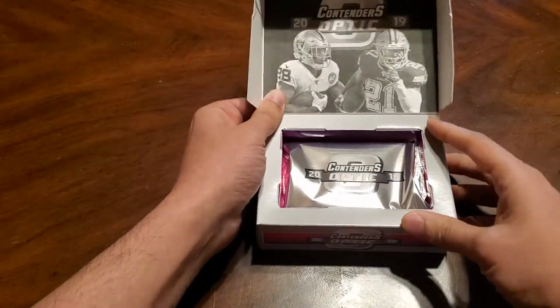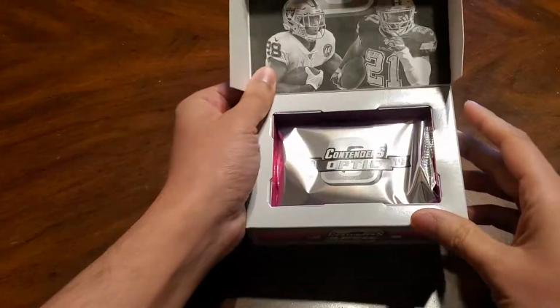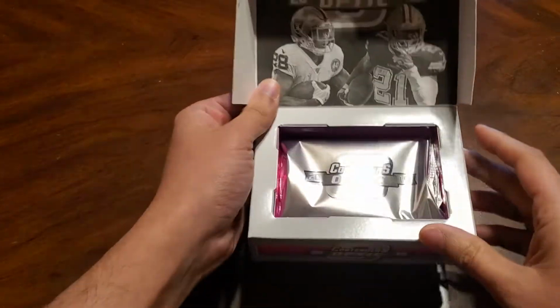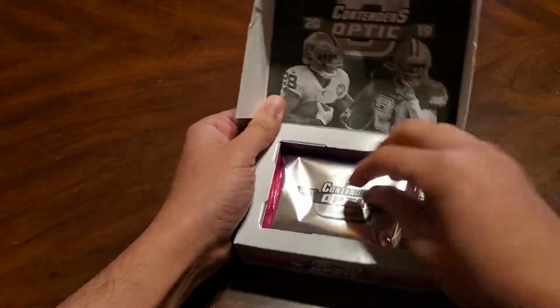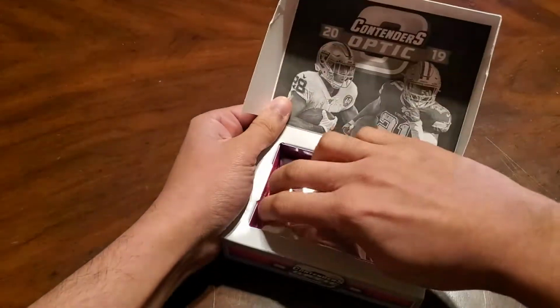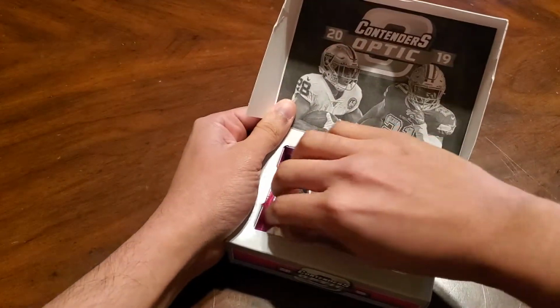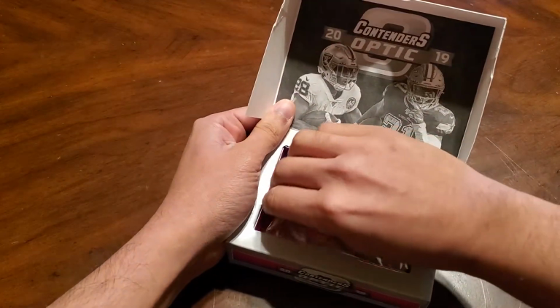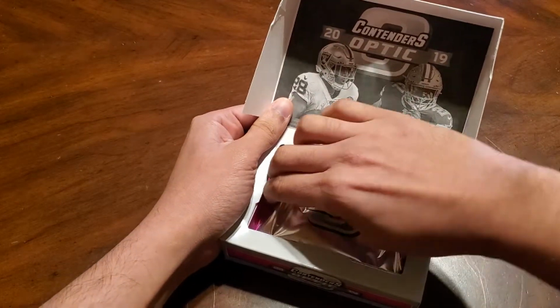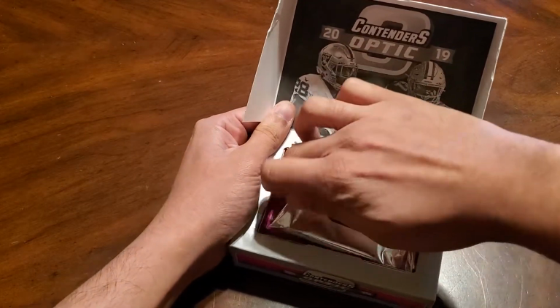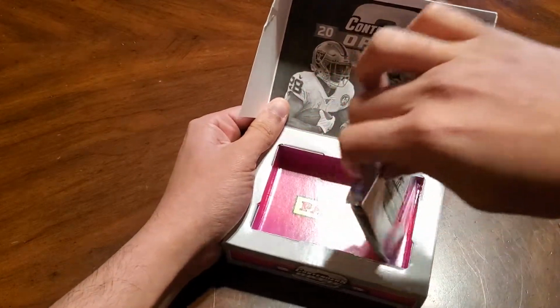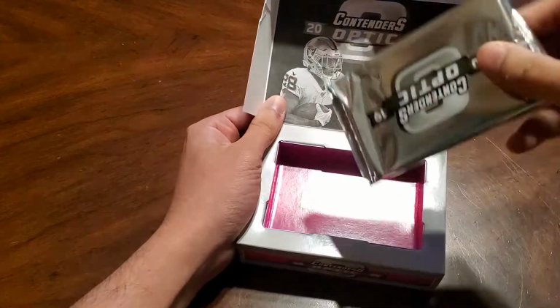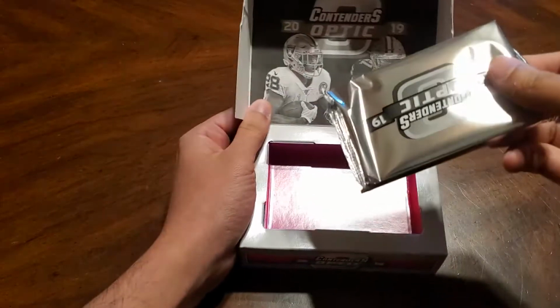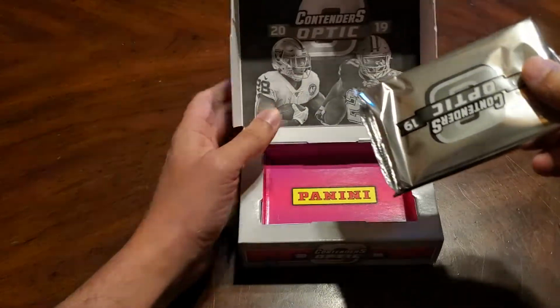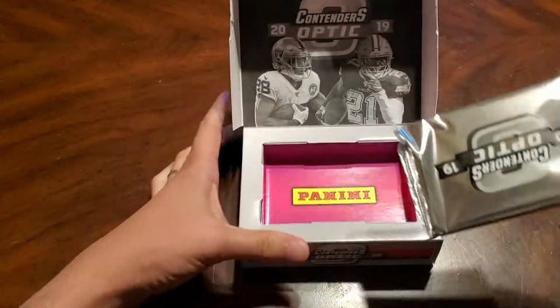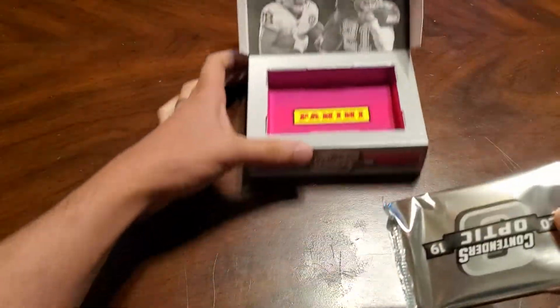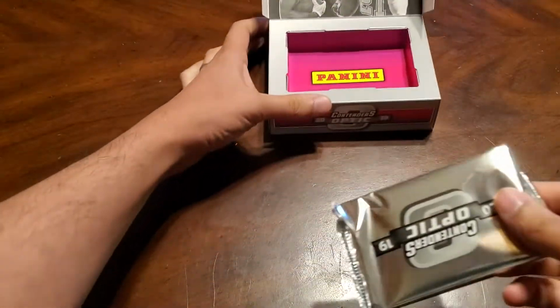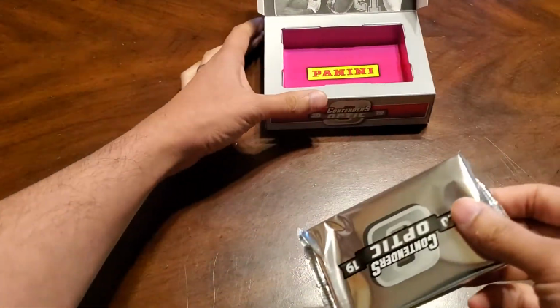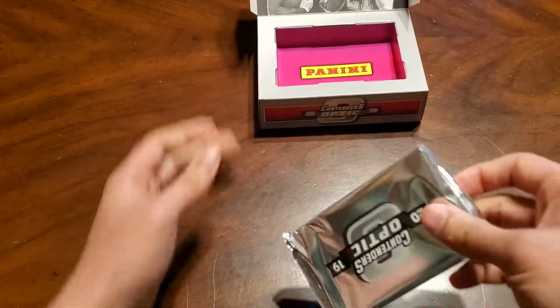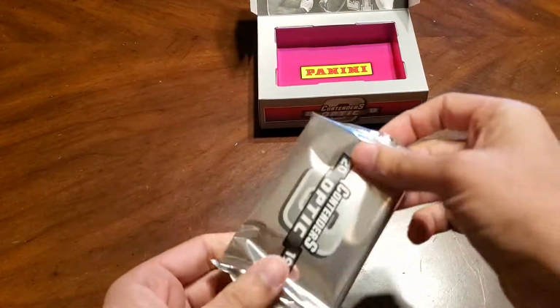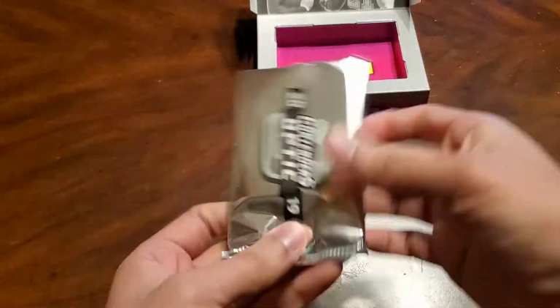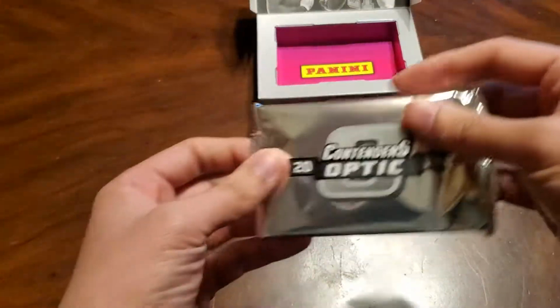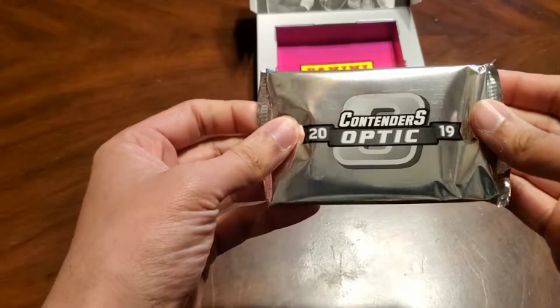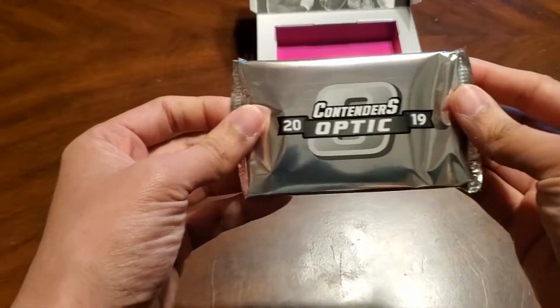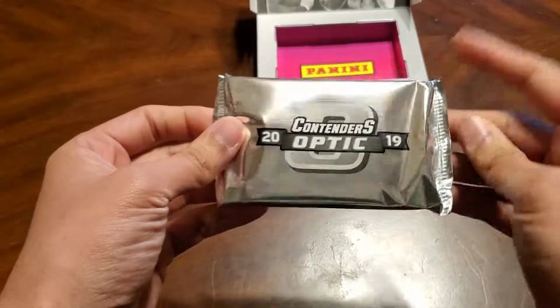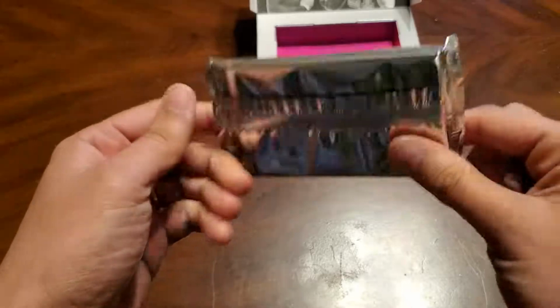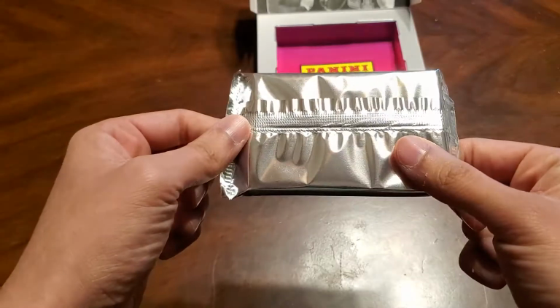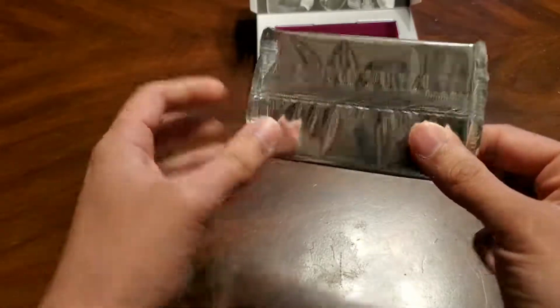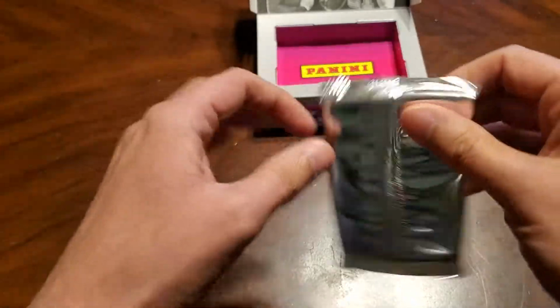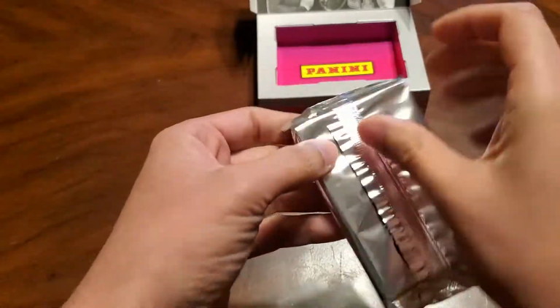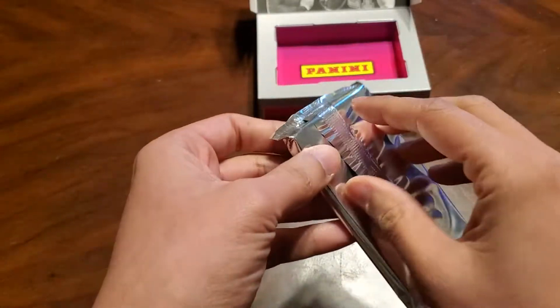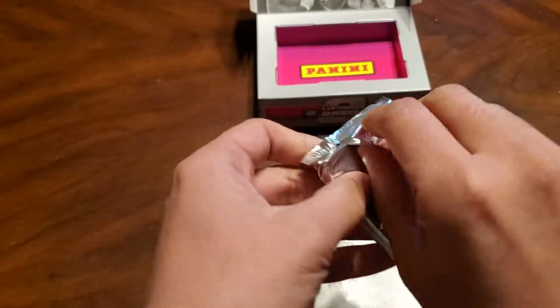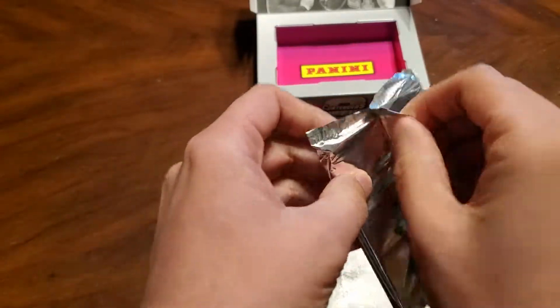Here's the inside of the box and the pack. Two autos in here.